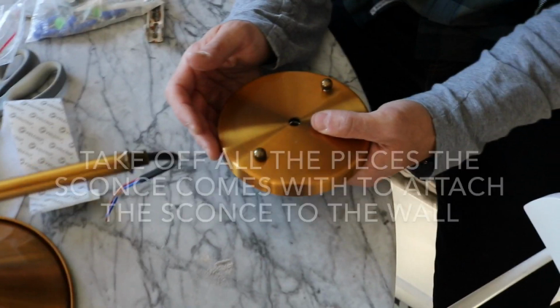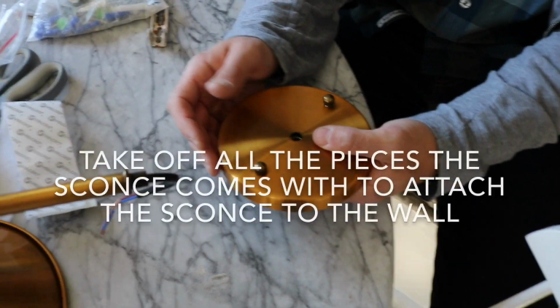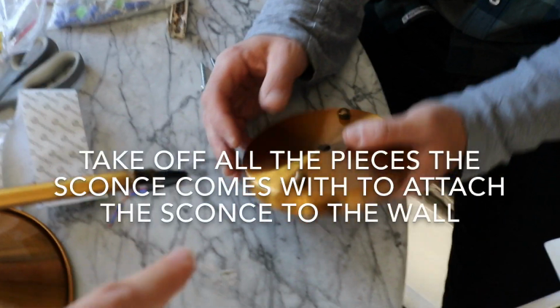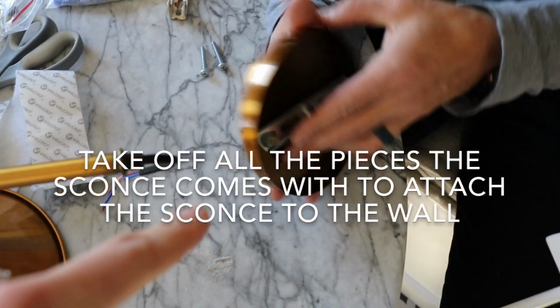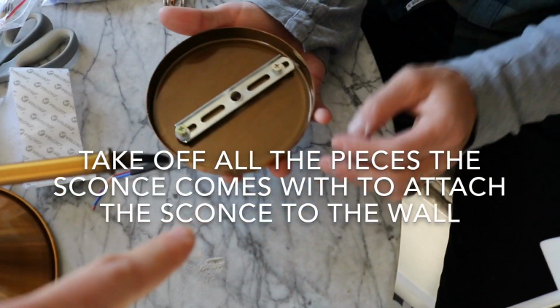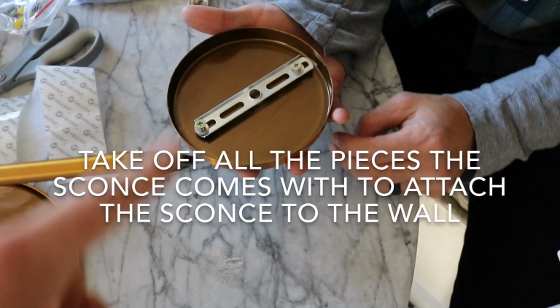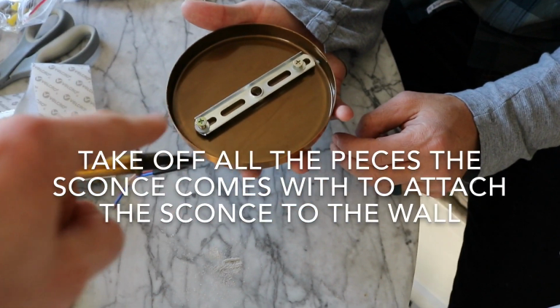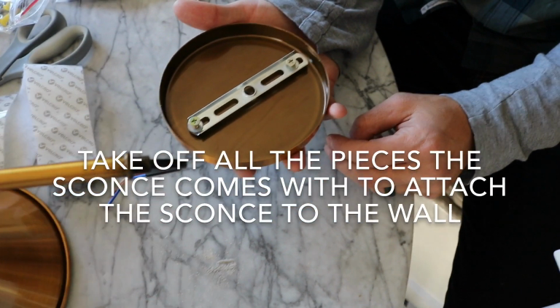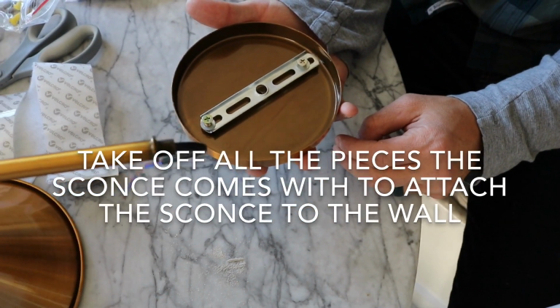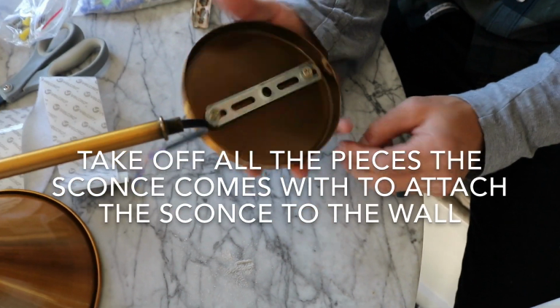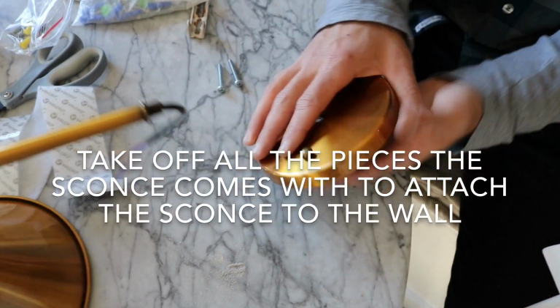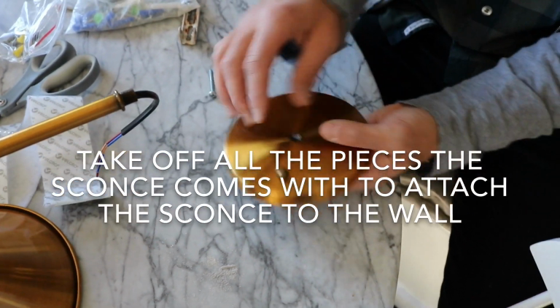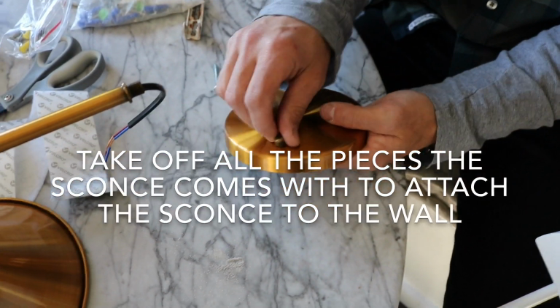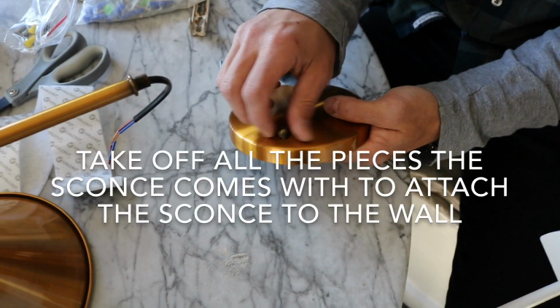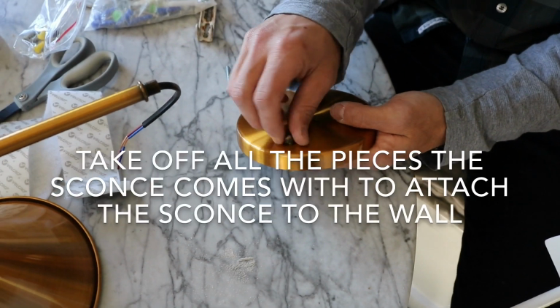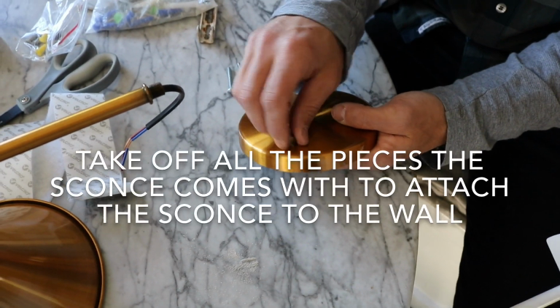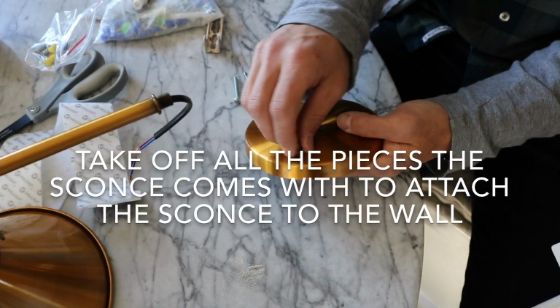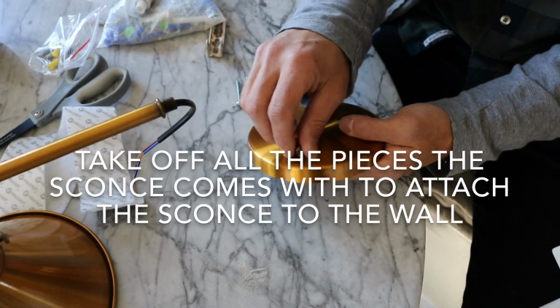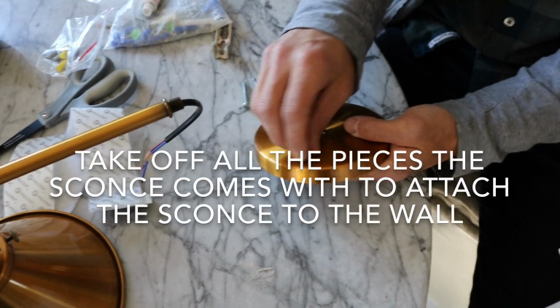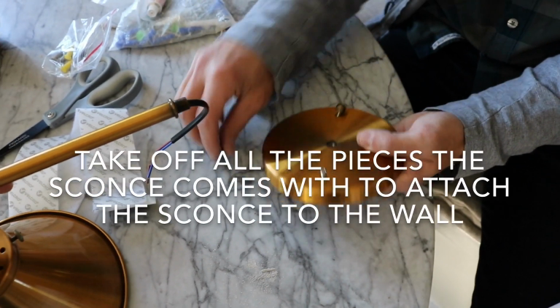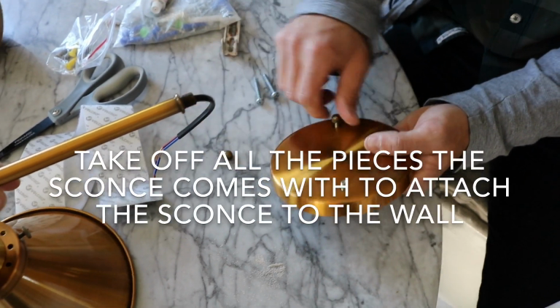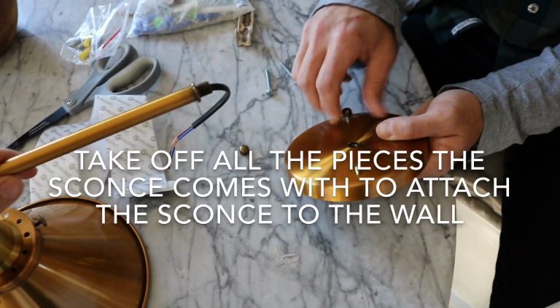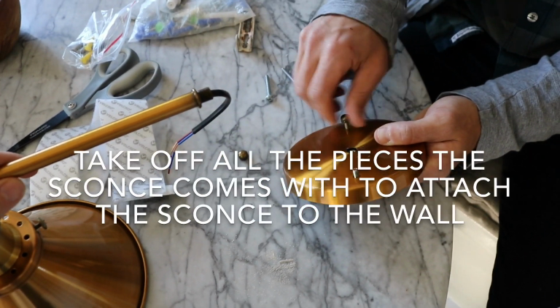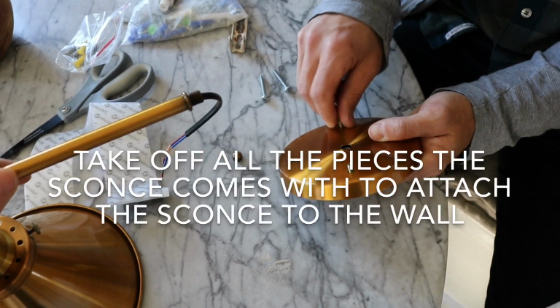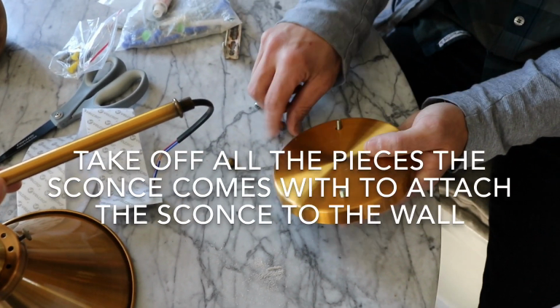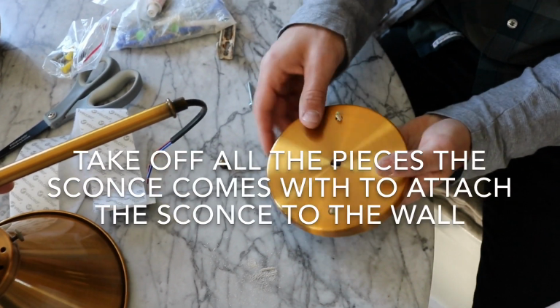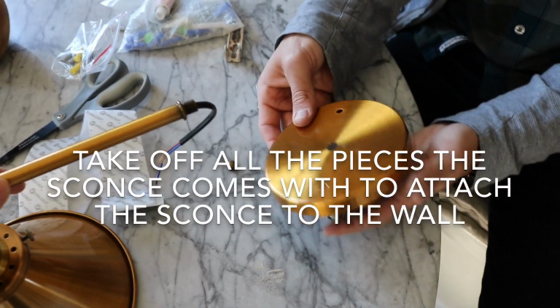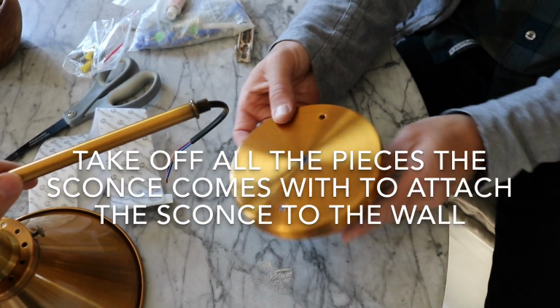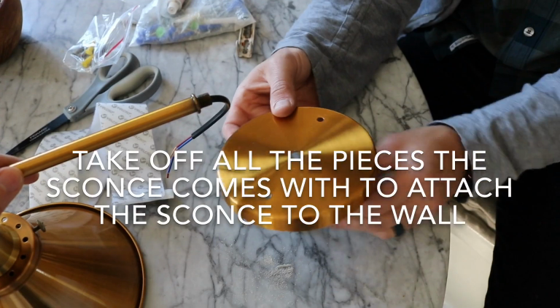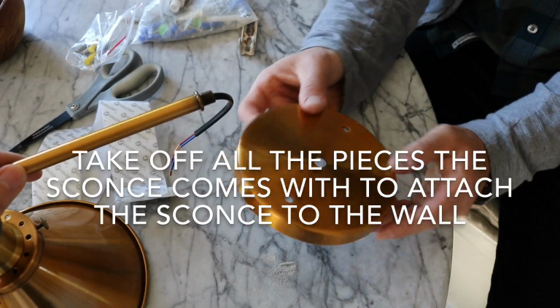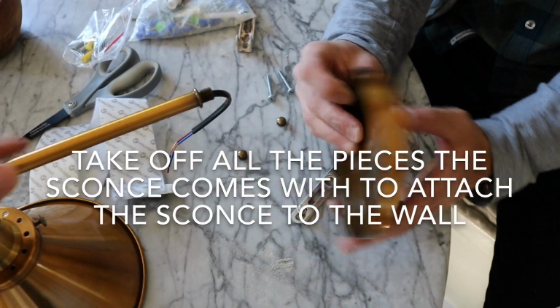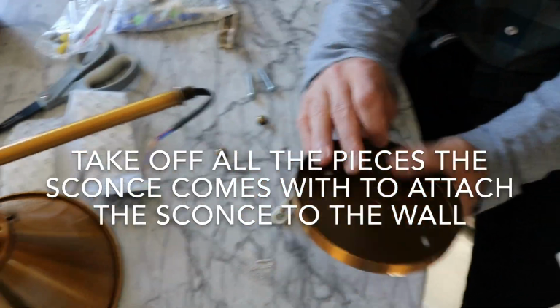Your sconce typically comes like this and it has pieces in the back, so we are going to take all of that off. Let's see how fast you can do this — let's go! All of it's off. Wow, that was quick.